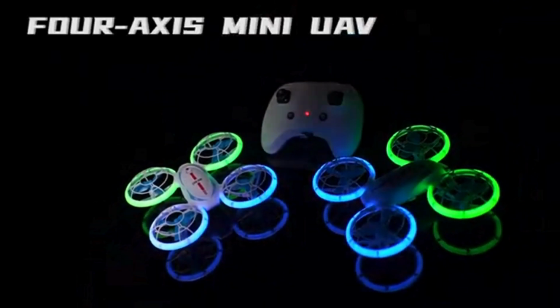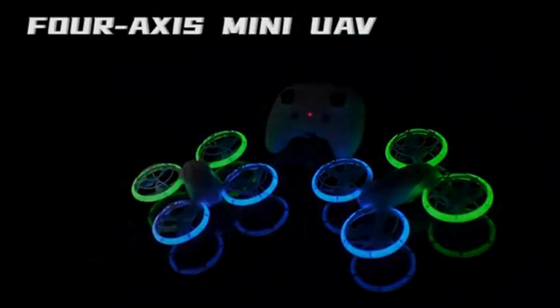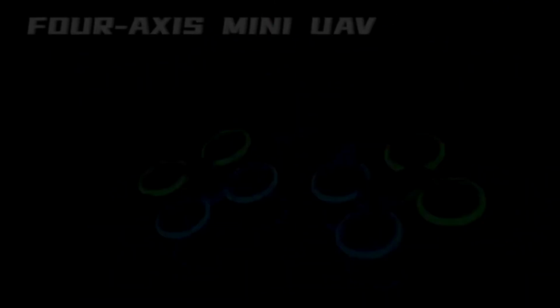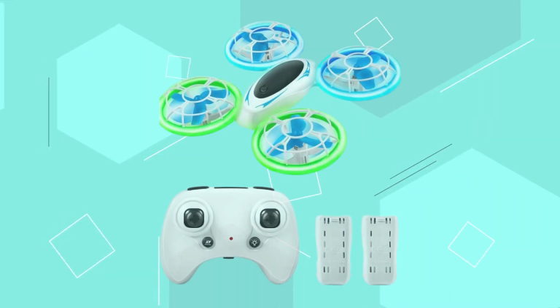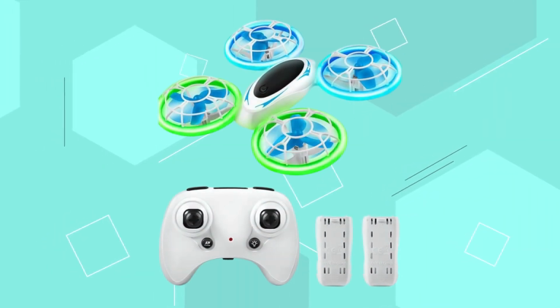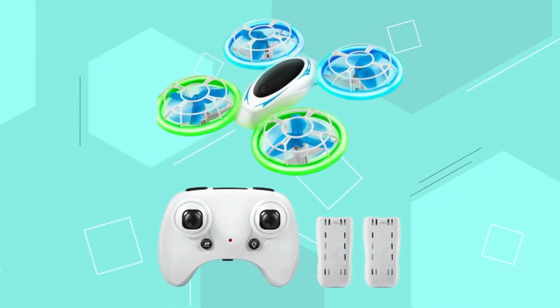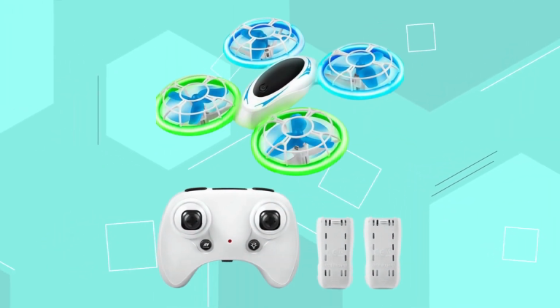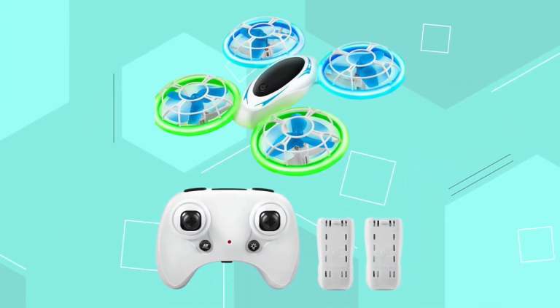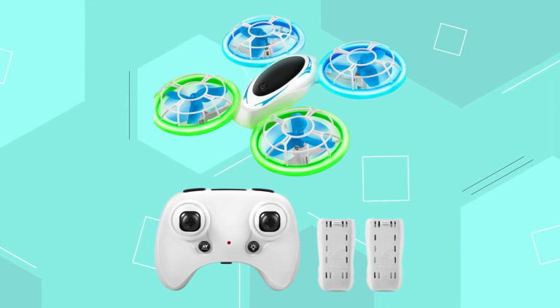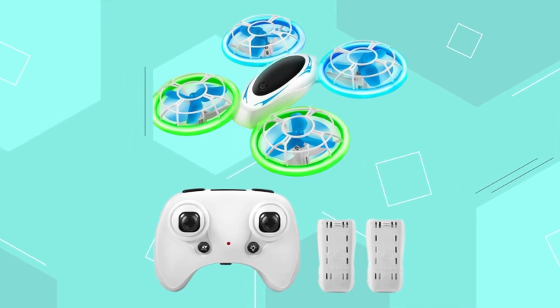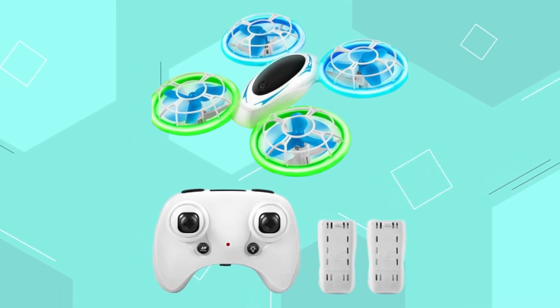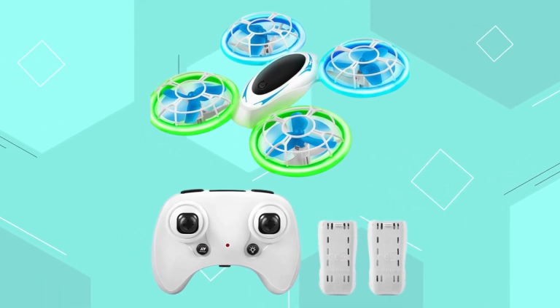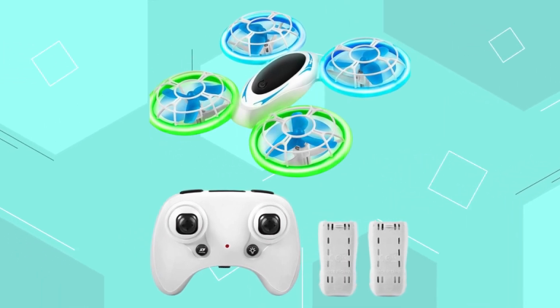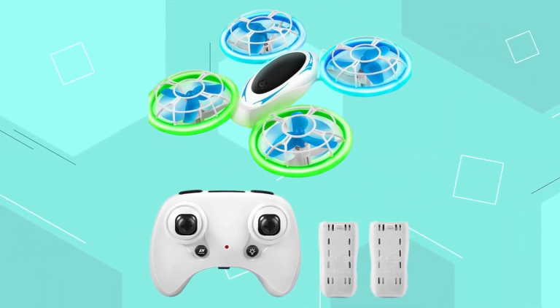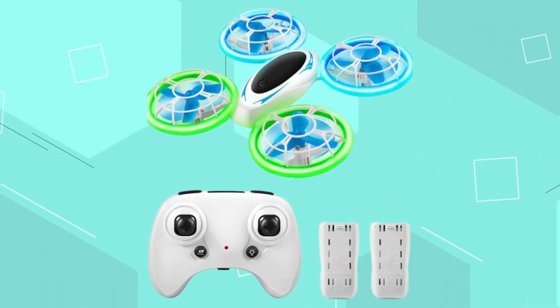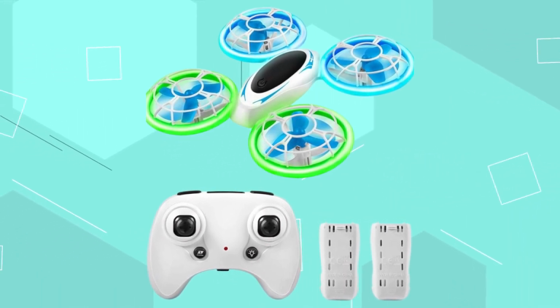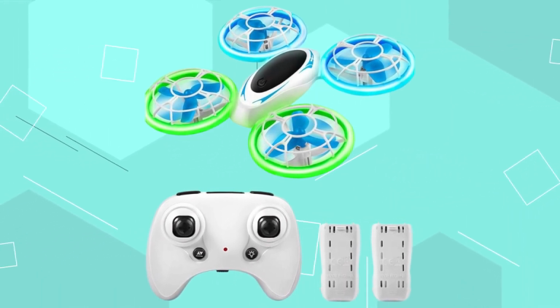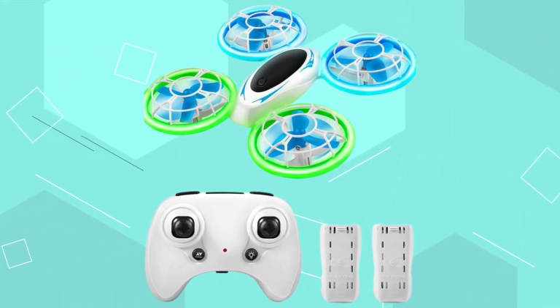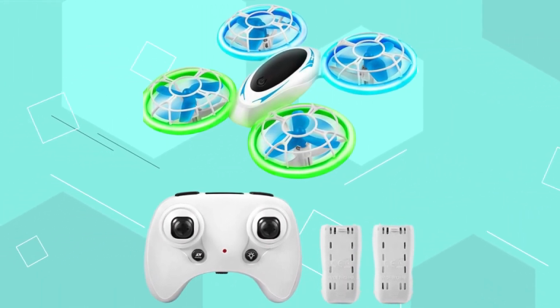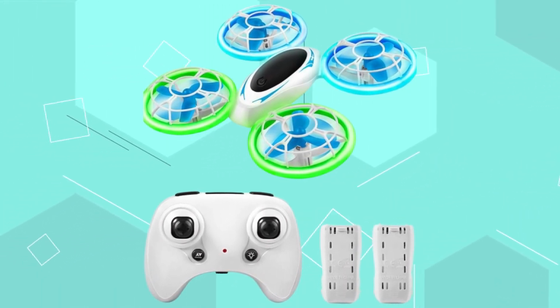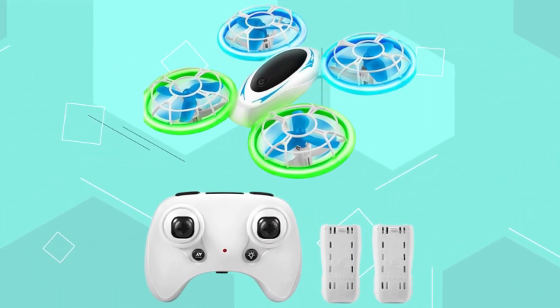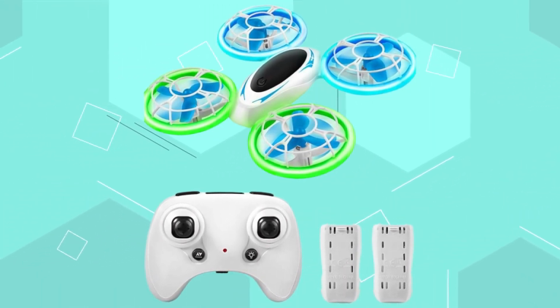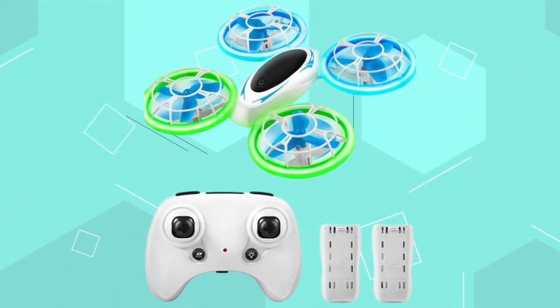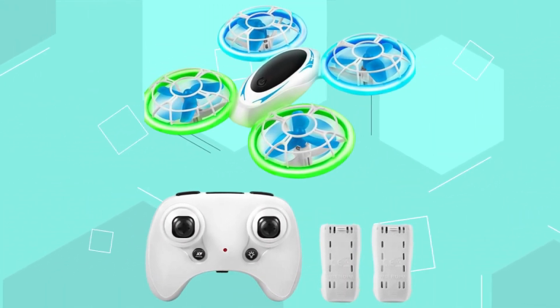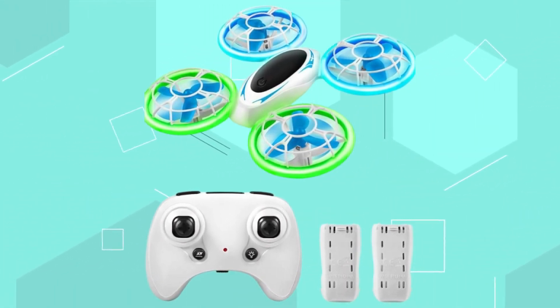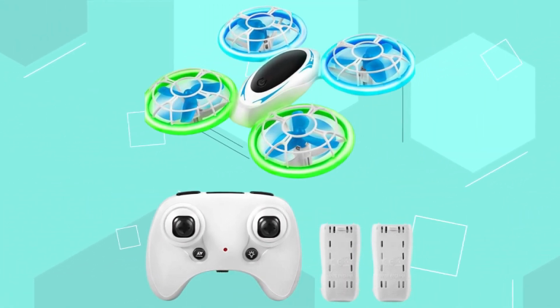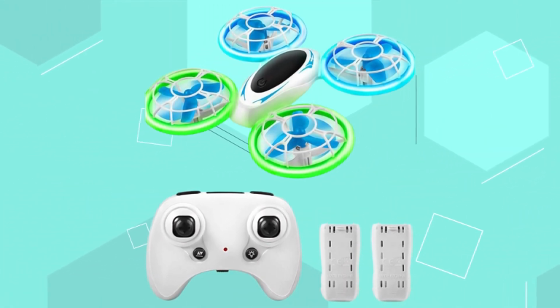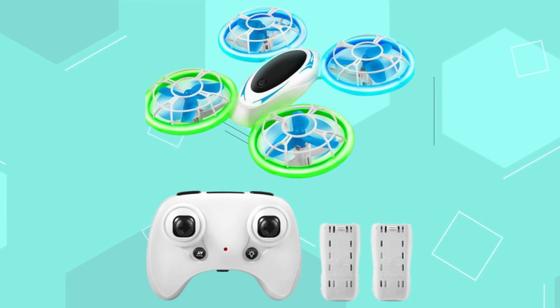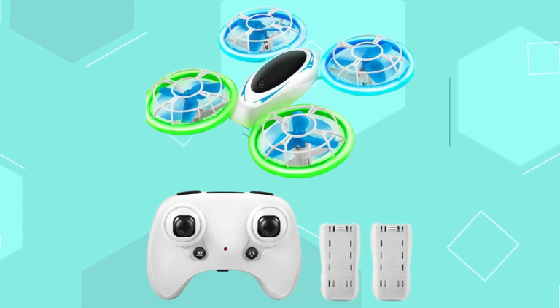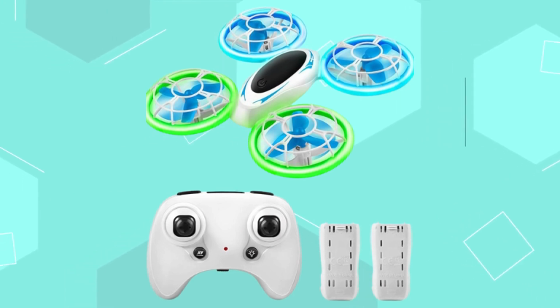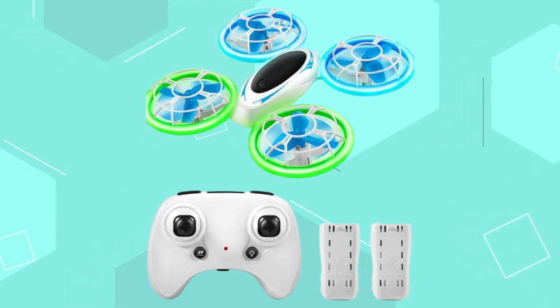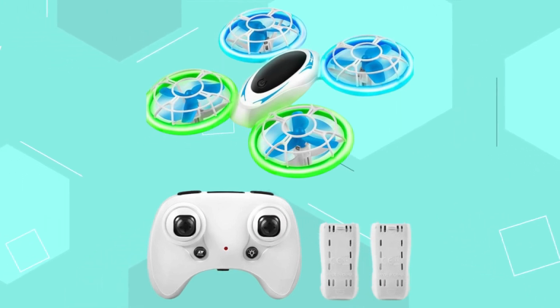With its vibrant LED lights, altitude hold, and emergency stop features, this mini drone makes for a great gift that kids will surely love.